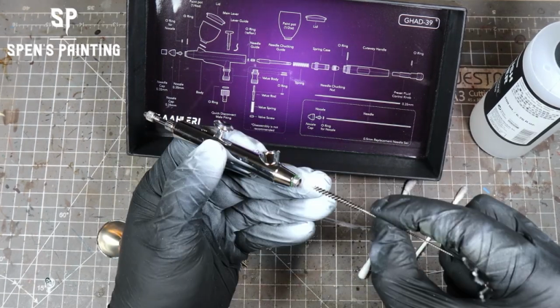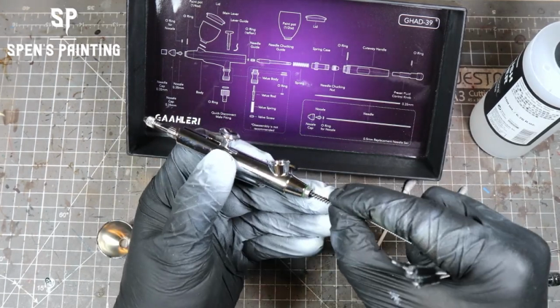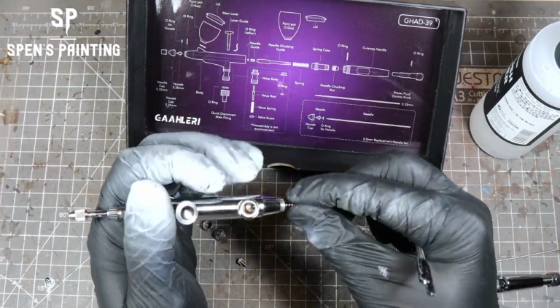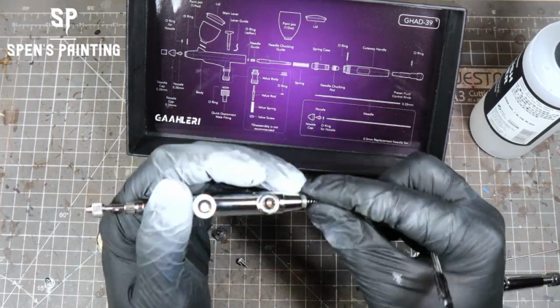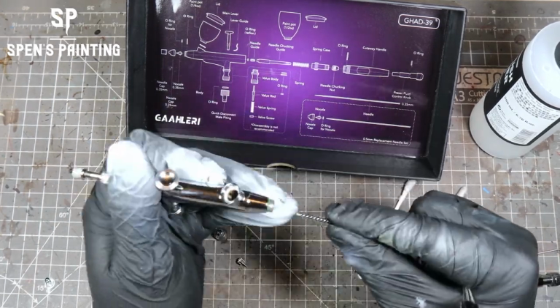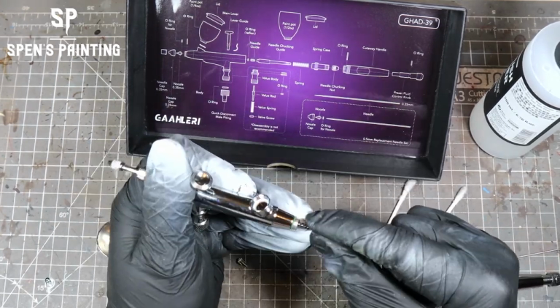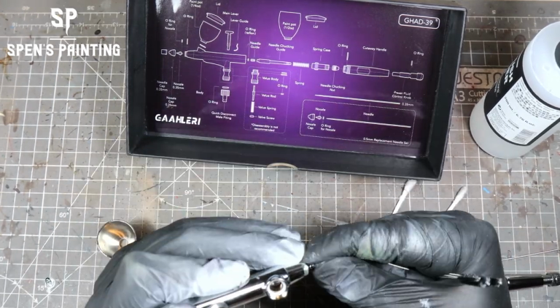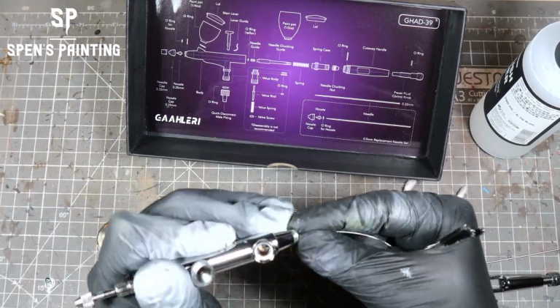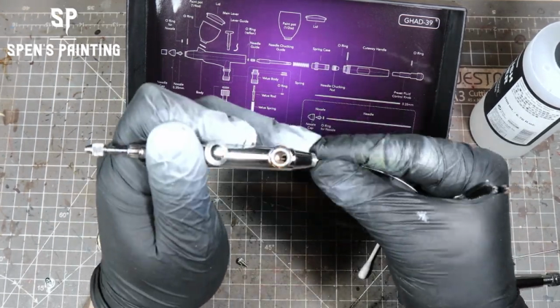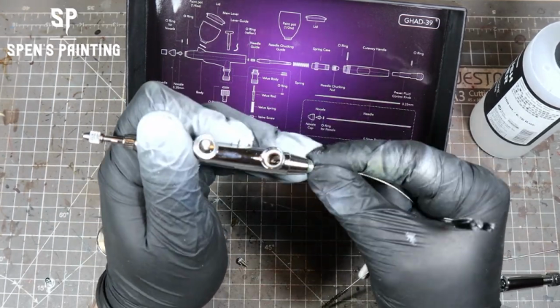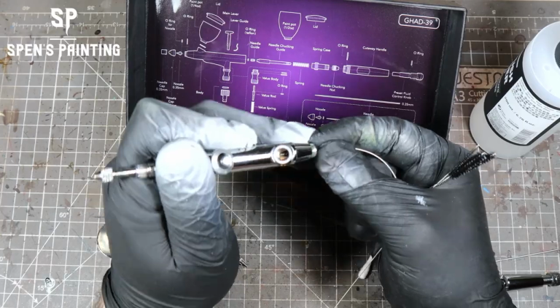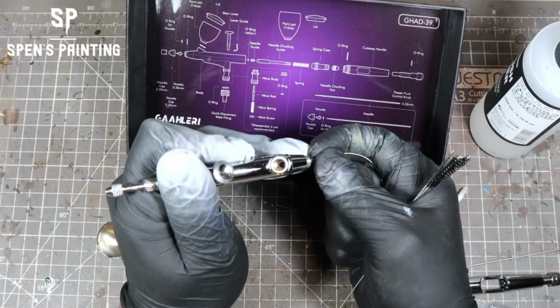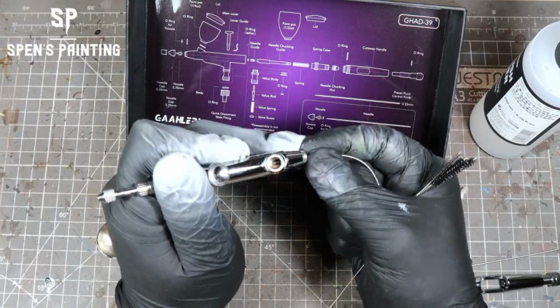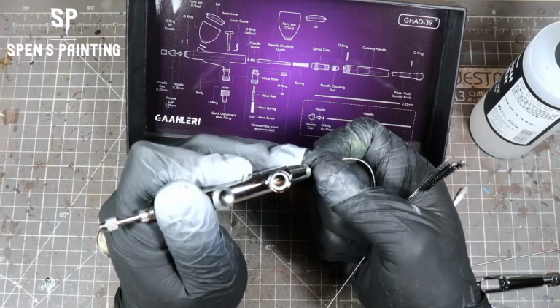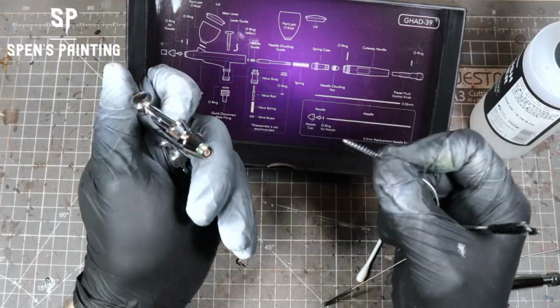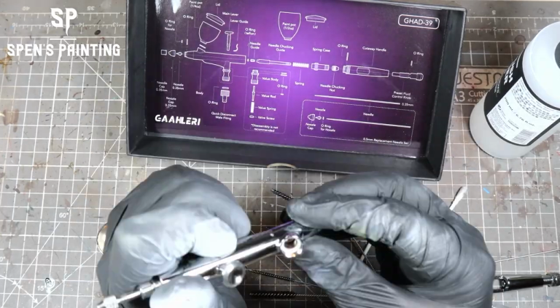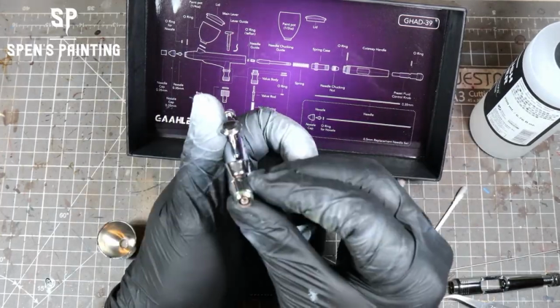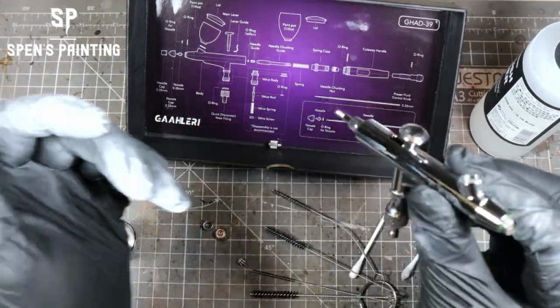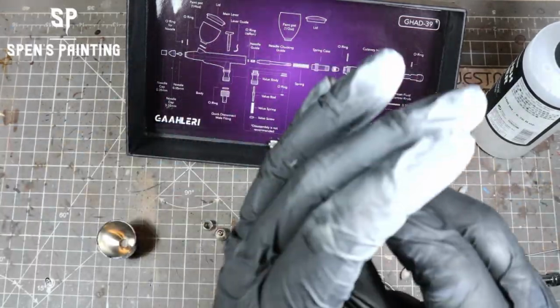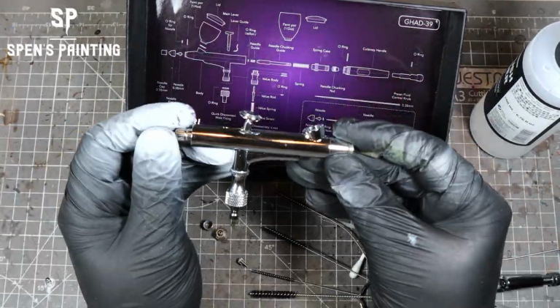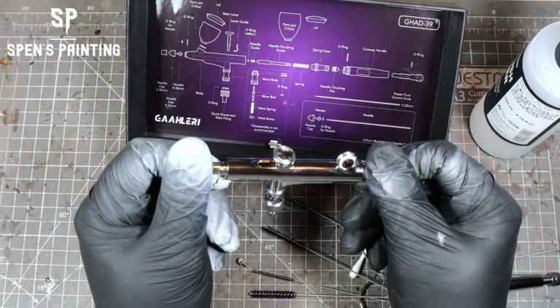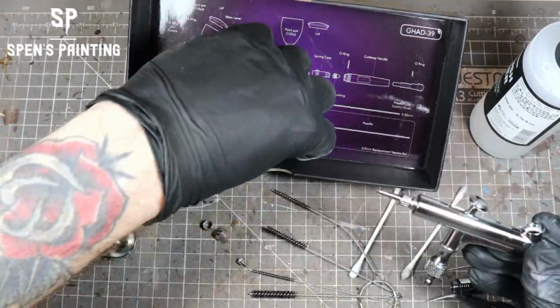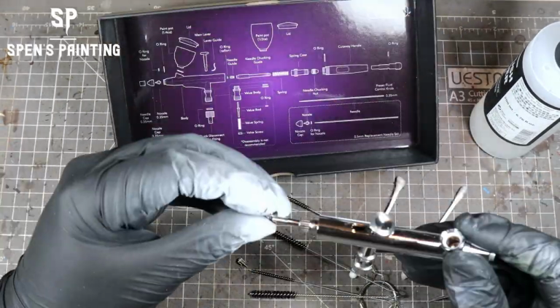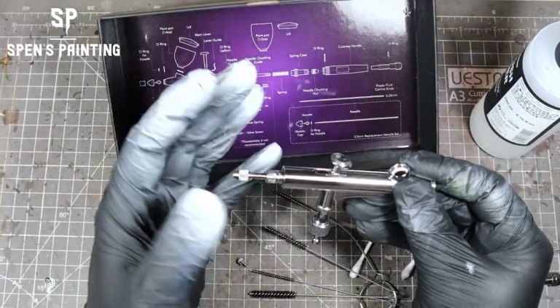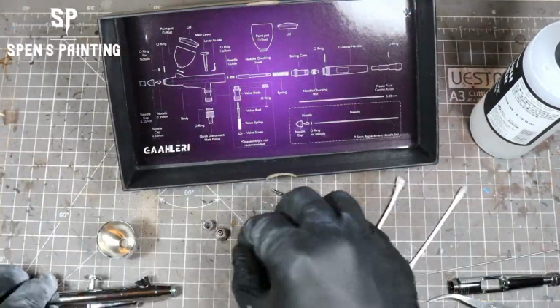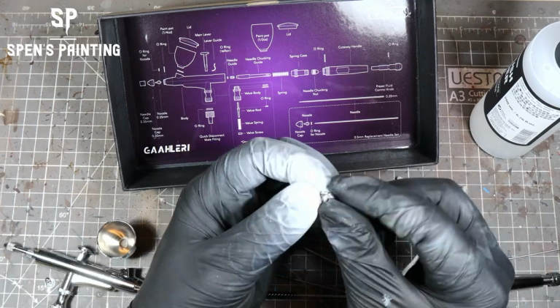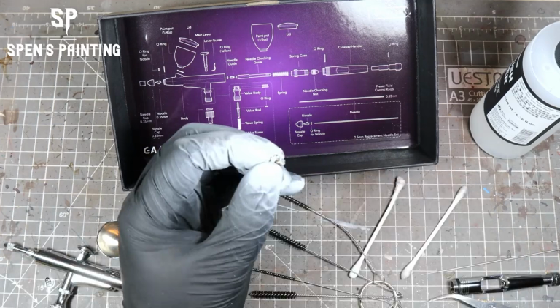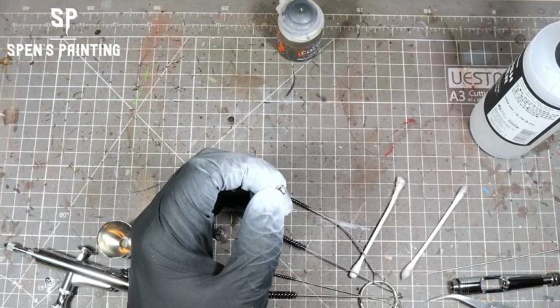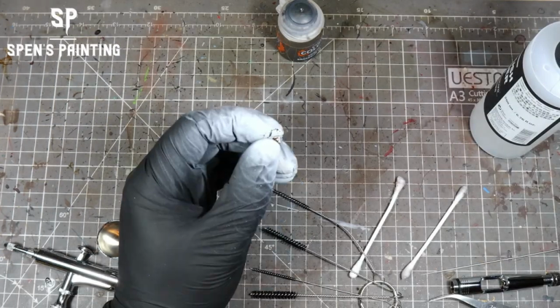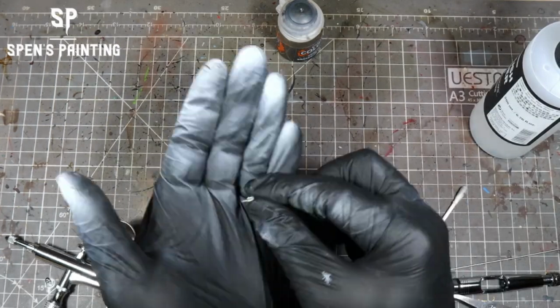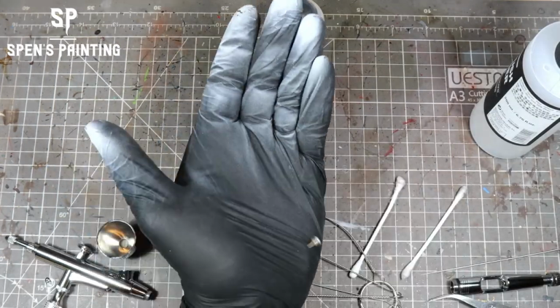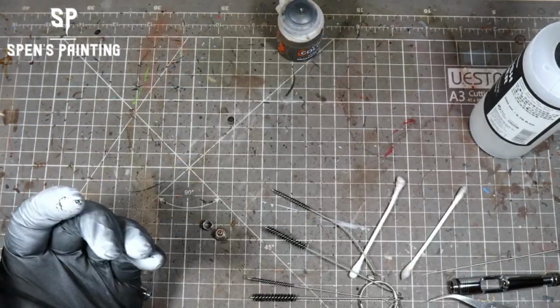We can use some pipe cleaners as well as cotton buds to get into any tubular areas where we want a good scrub. Once we've cleaned all the areas off, we put it all back together again.